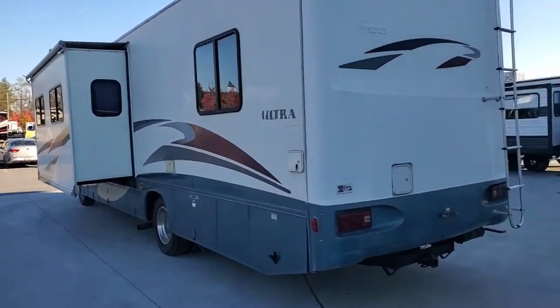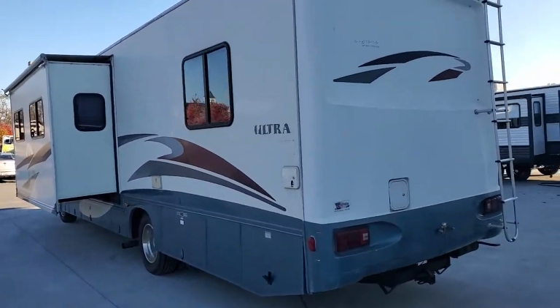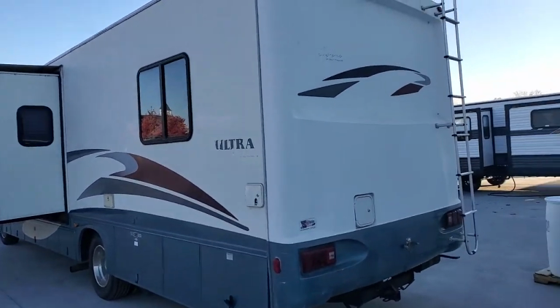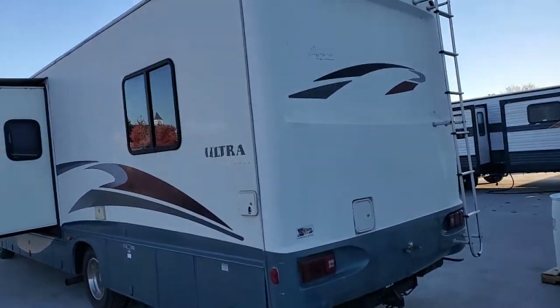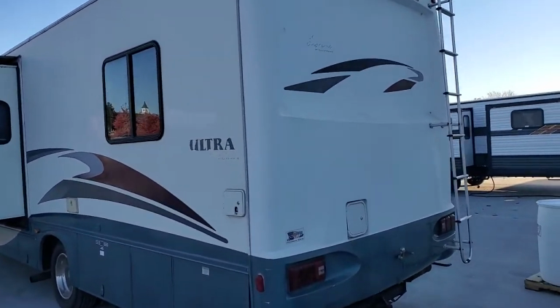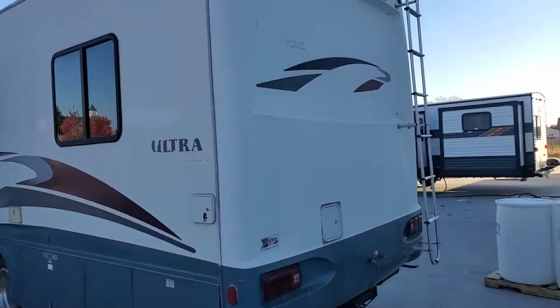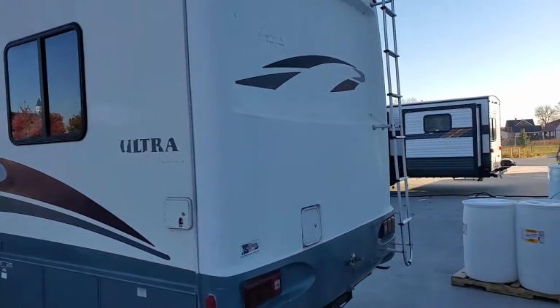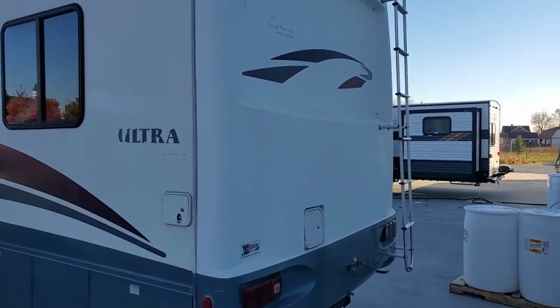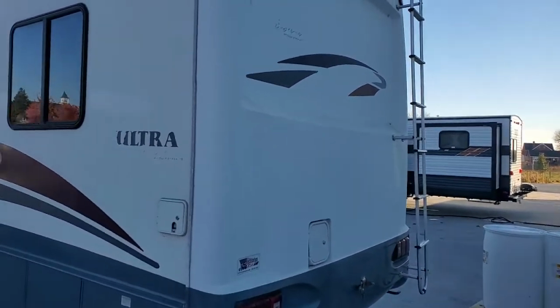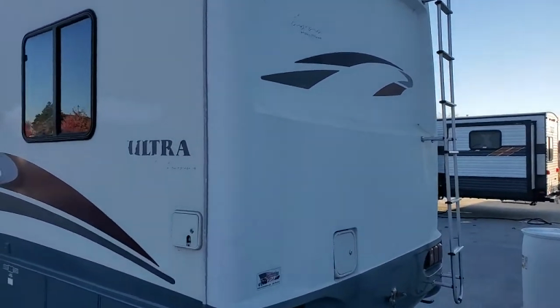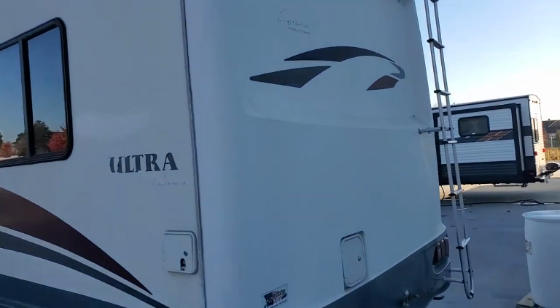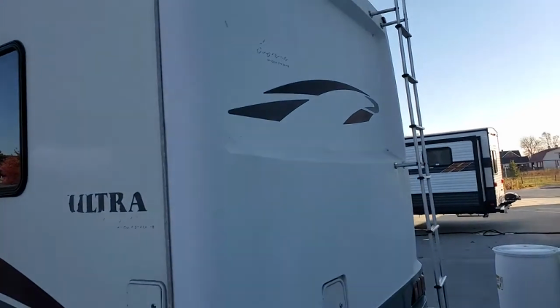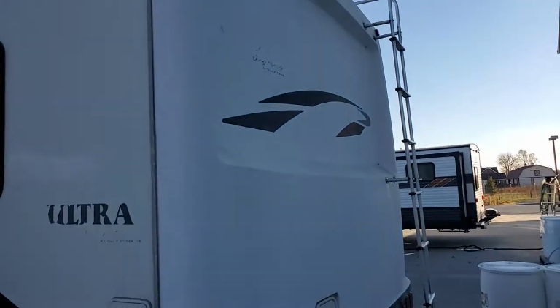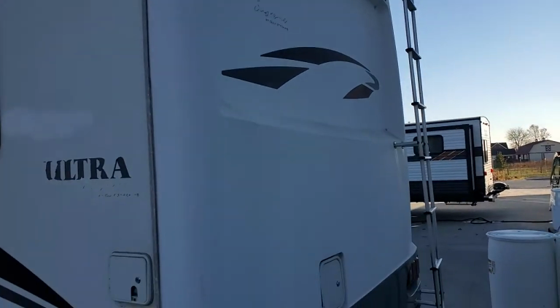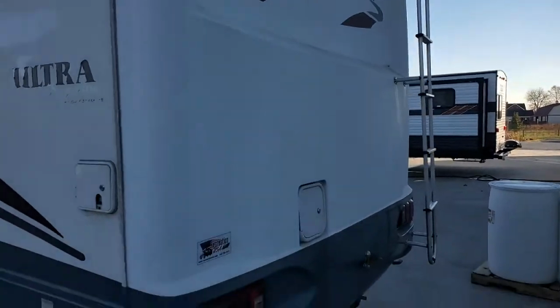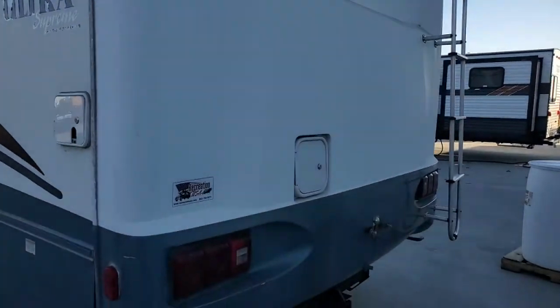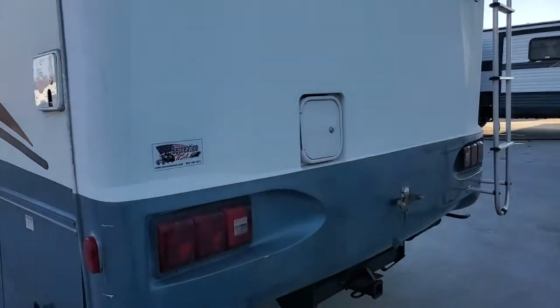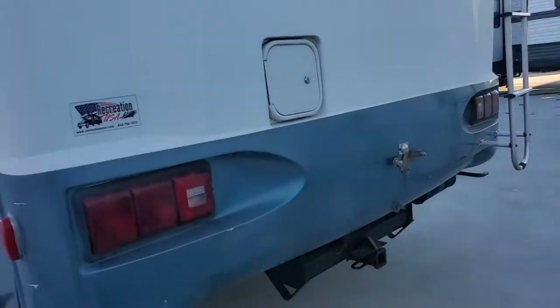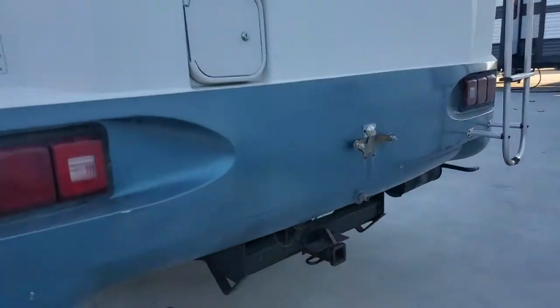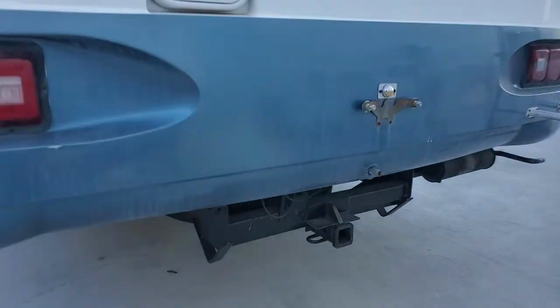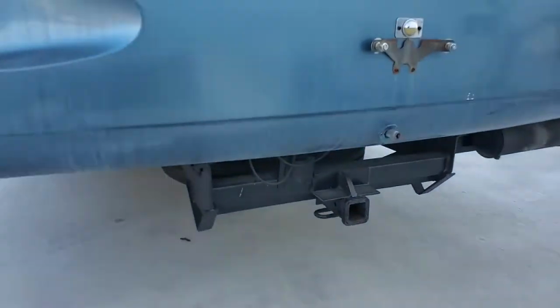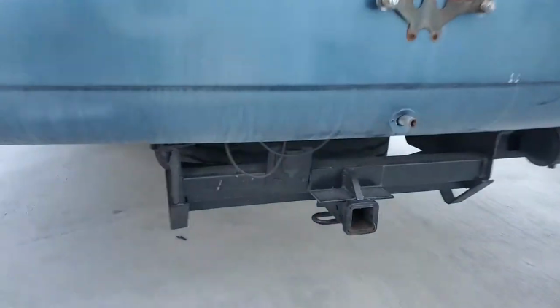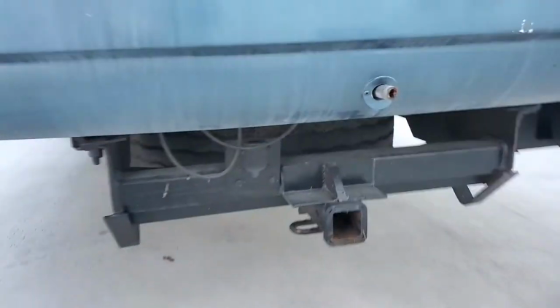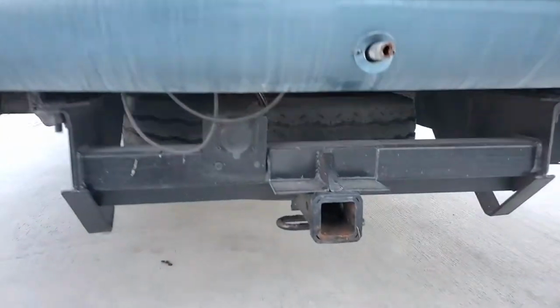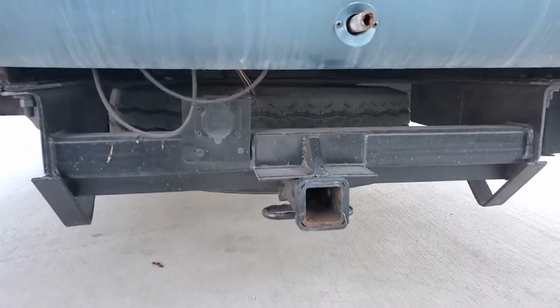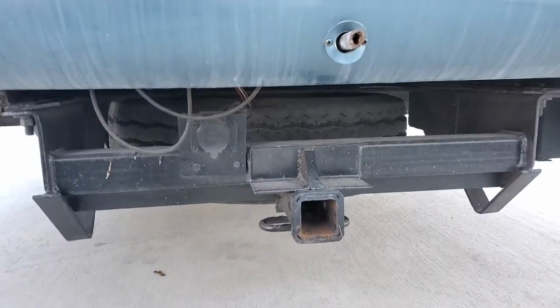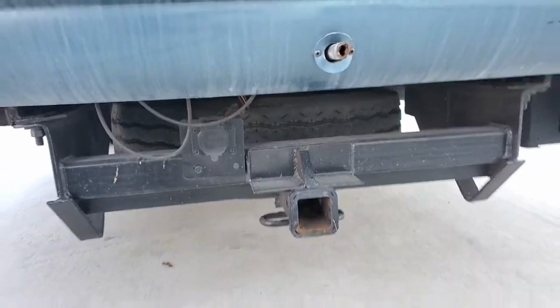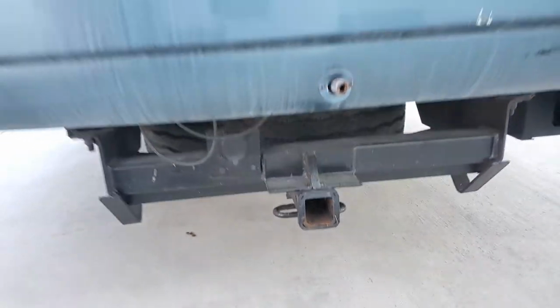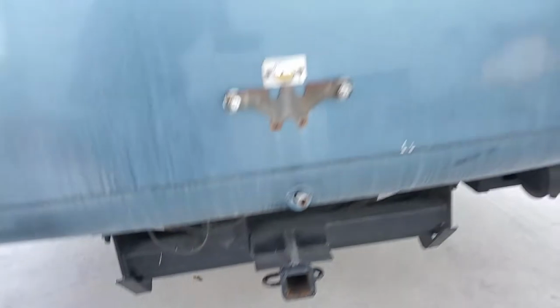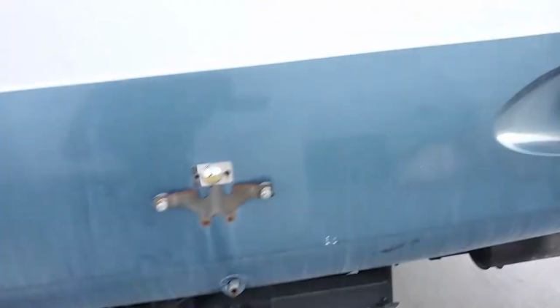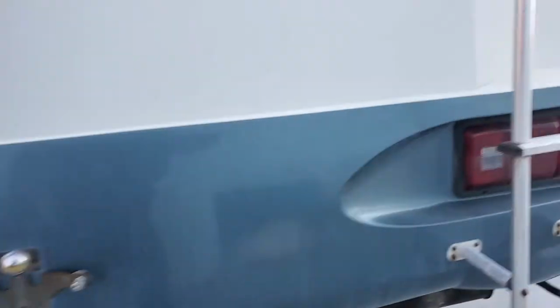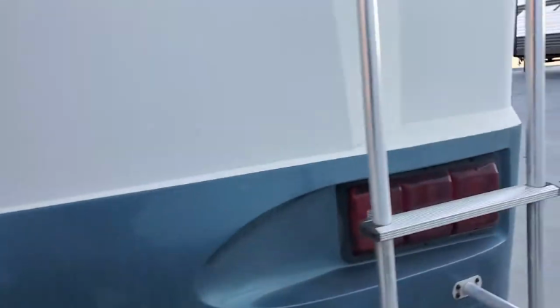What we have here: cast fiberglass front and rear caps, a tow hitch on the back, and spare tires underneath there.